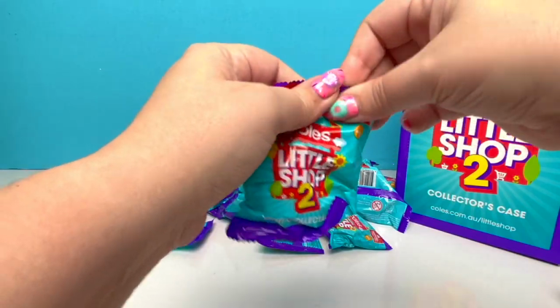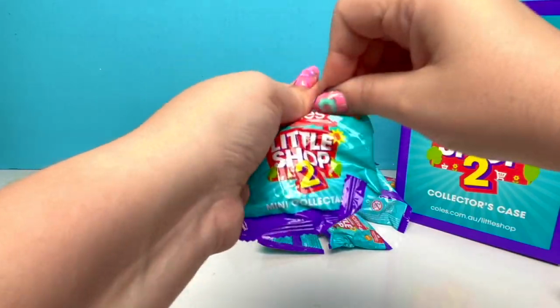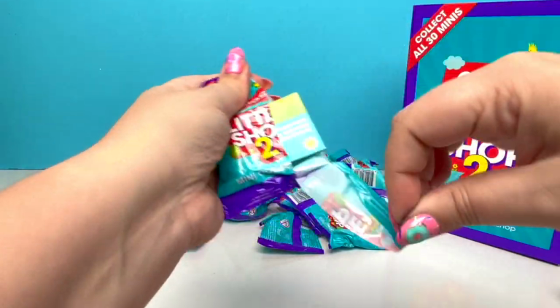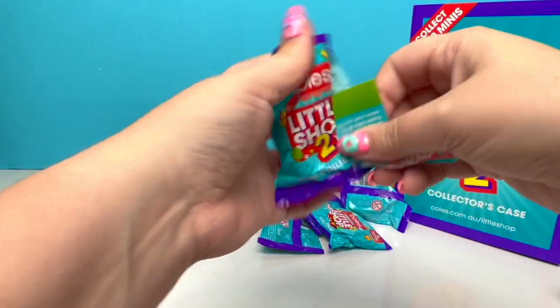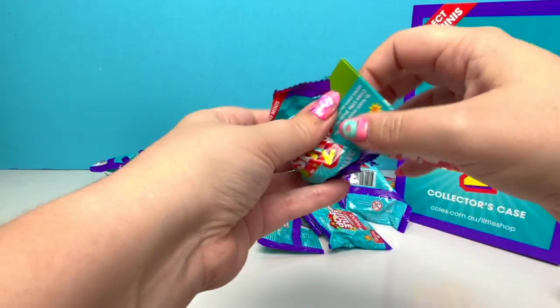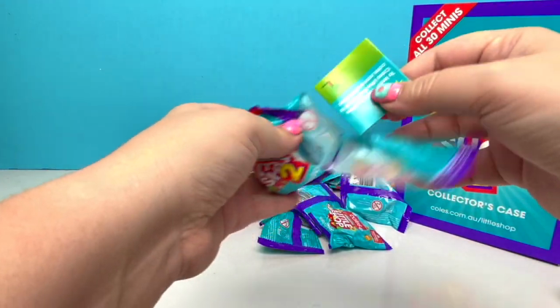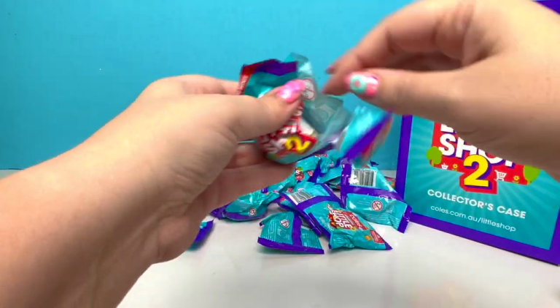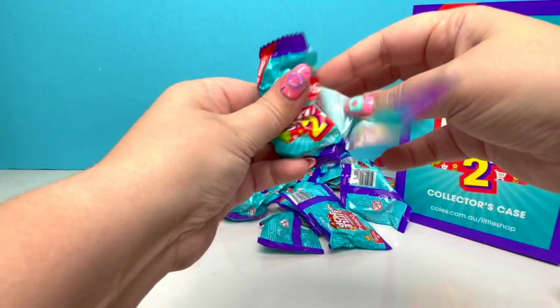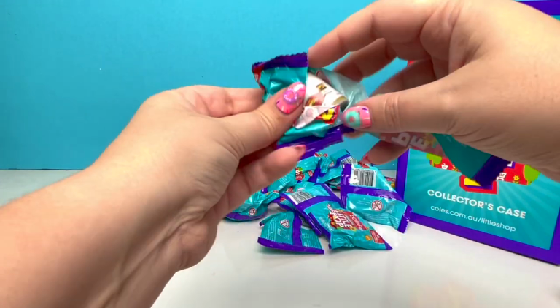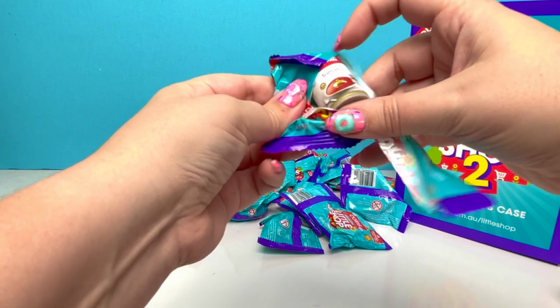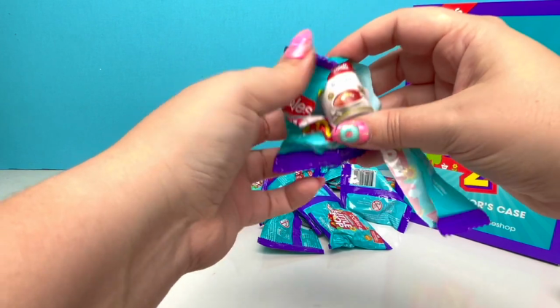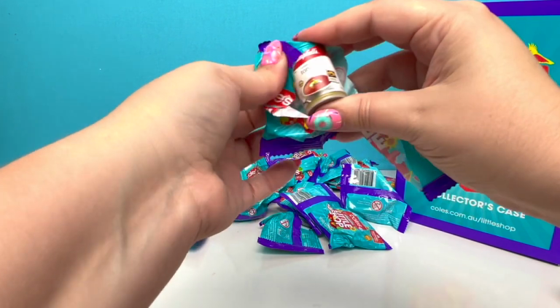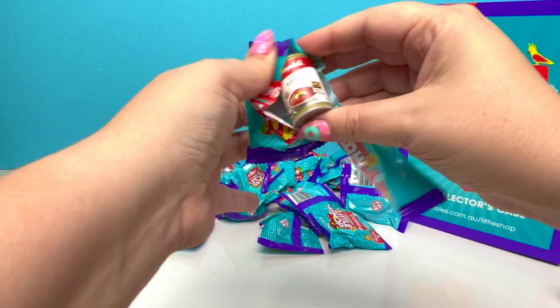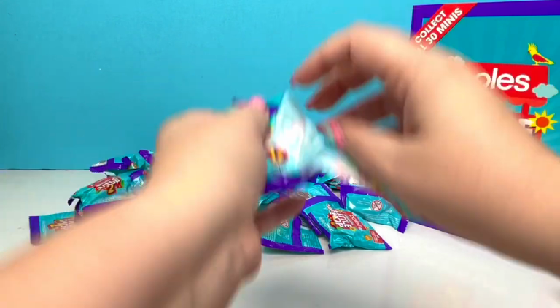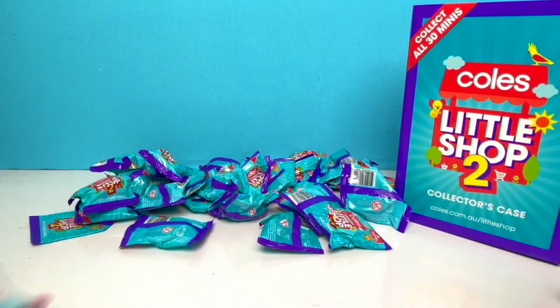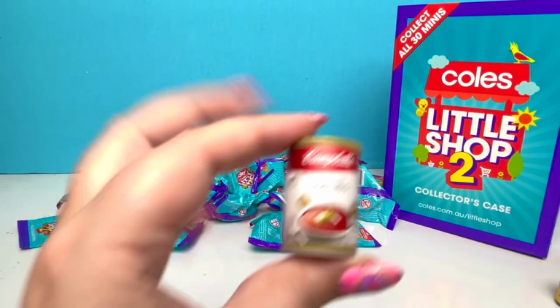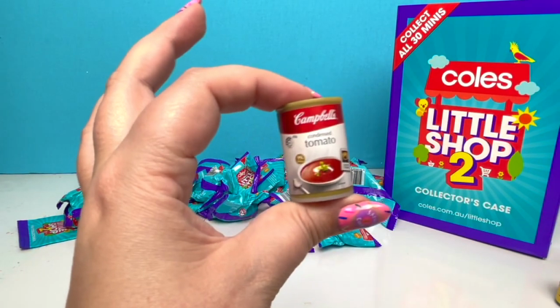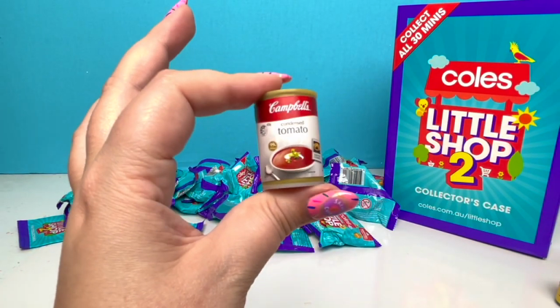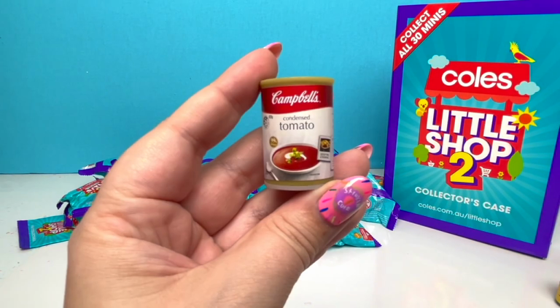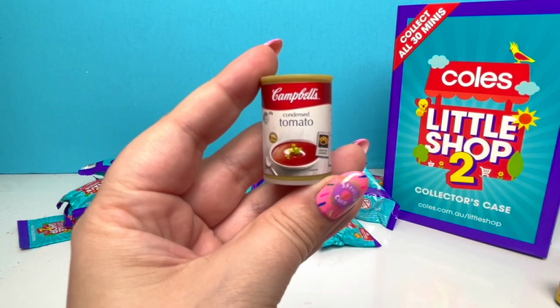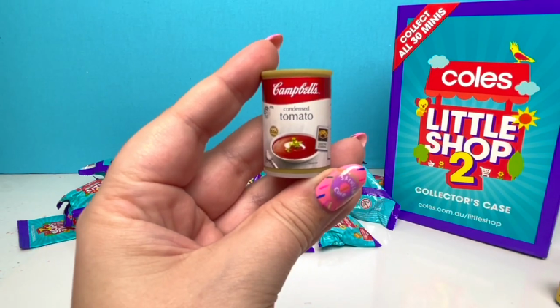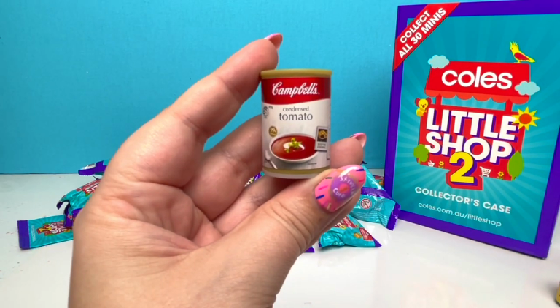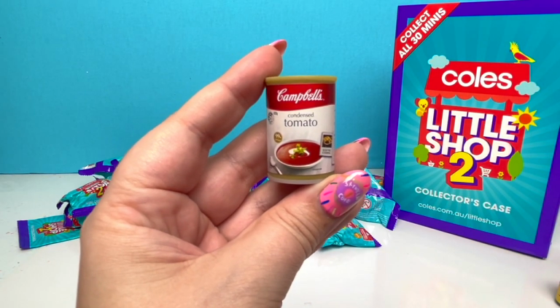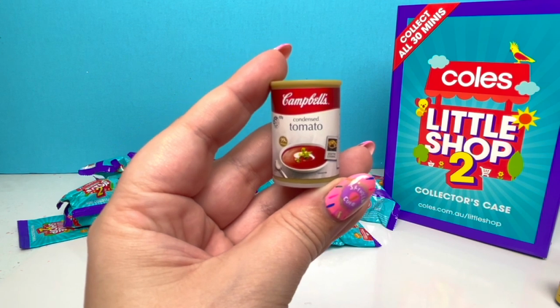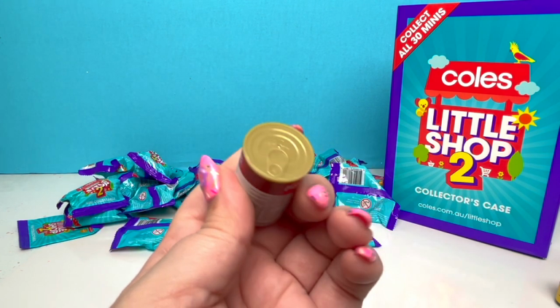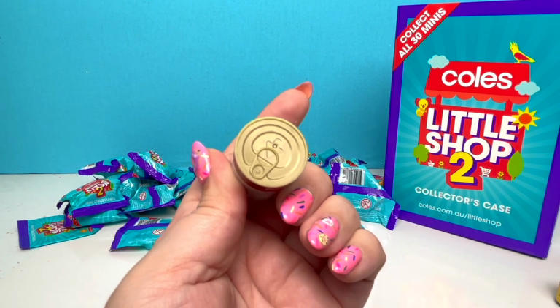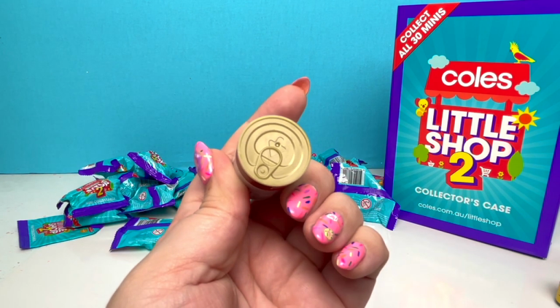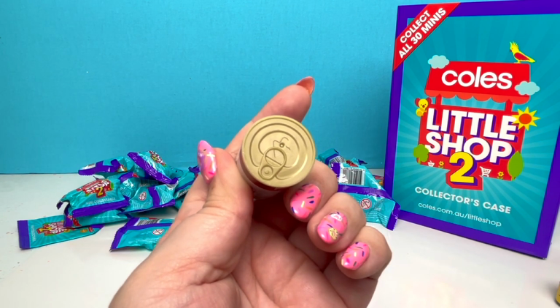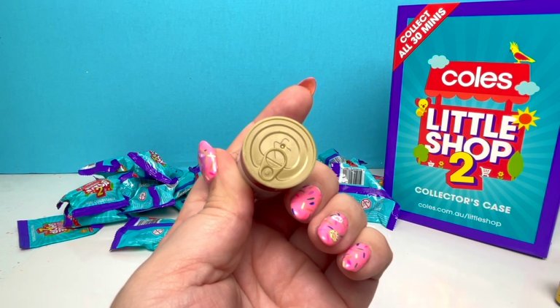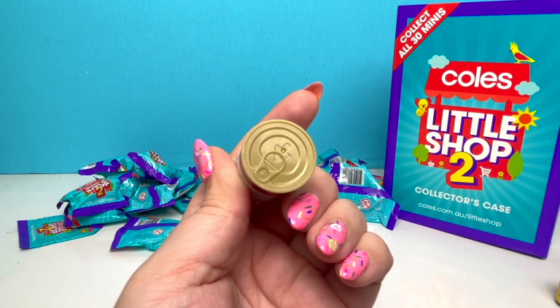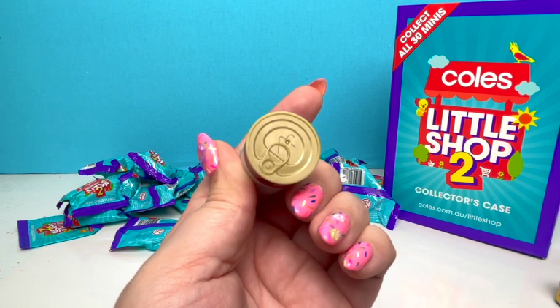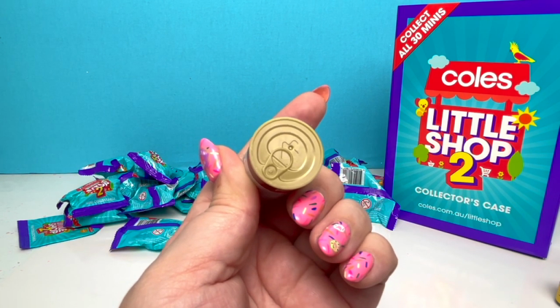Alright, next we have — a new one! We got the Campbell's Condensed Tomato Soup! And look at the top — you can even pop it off! What a great detail is that!